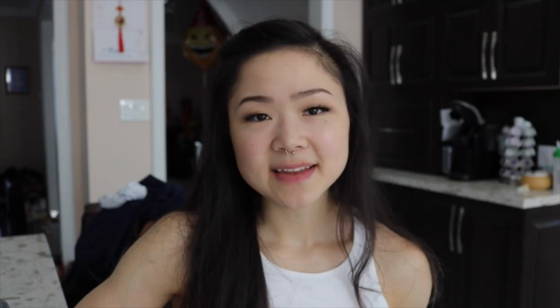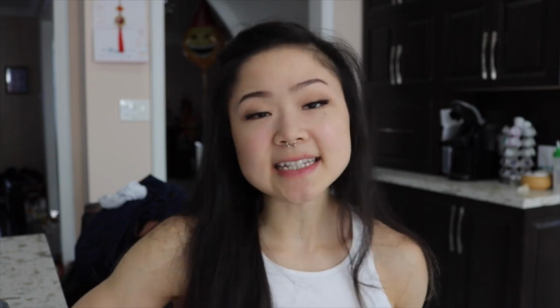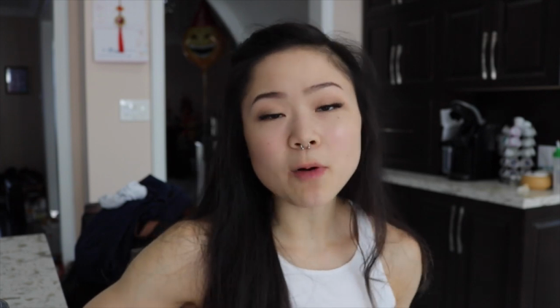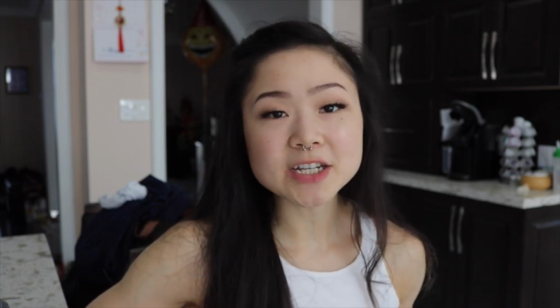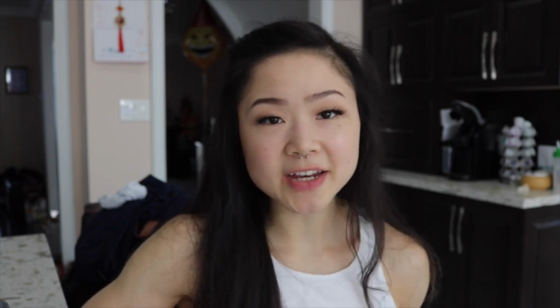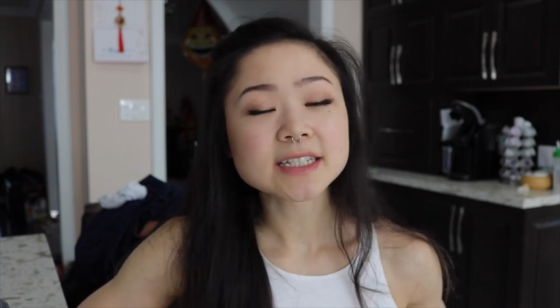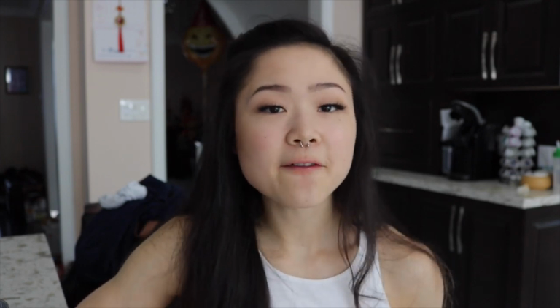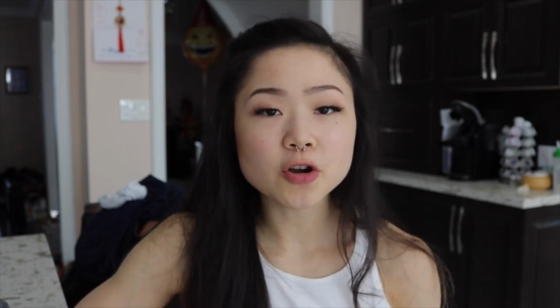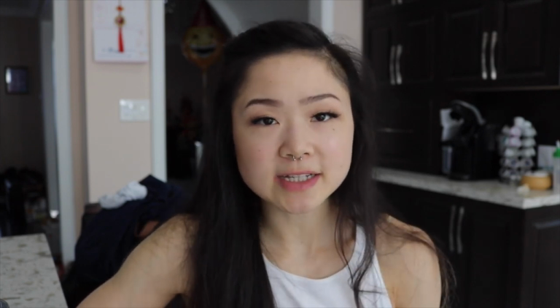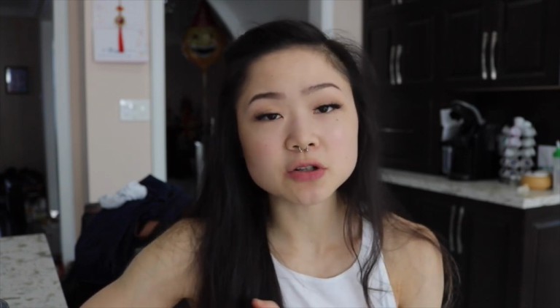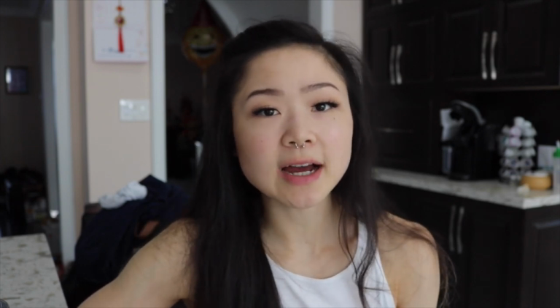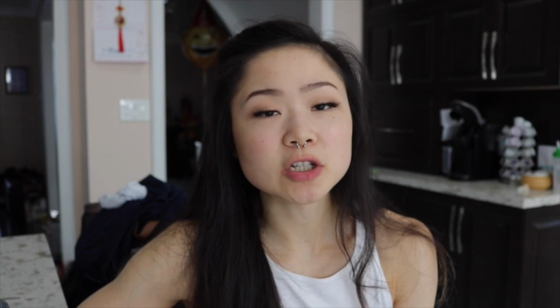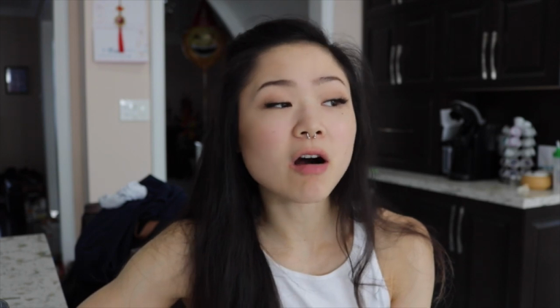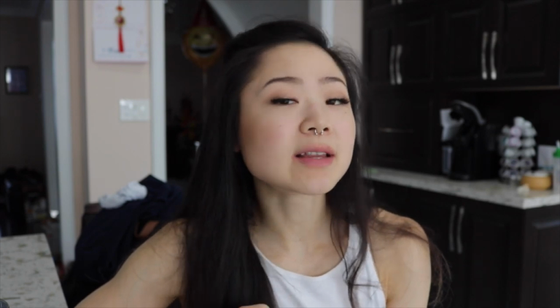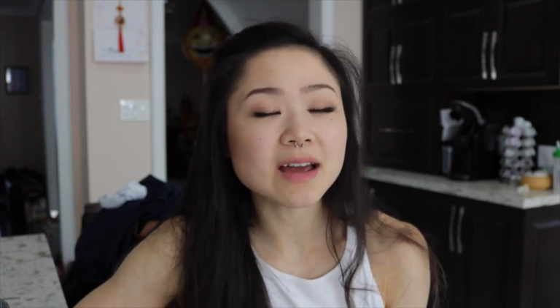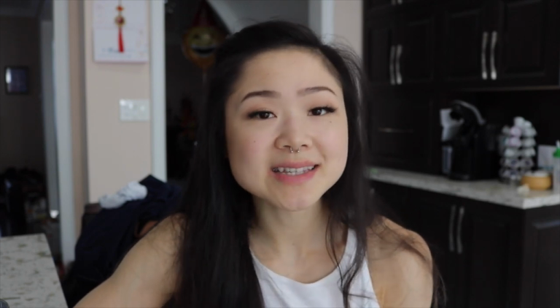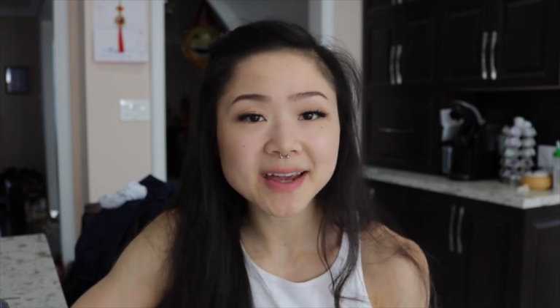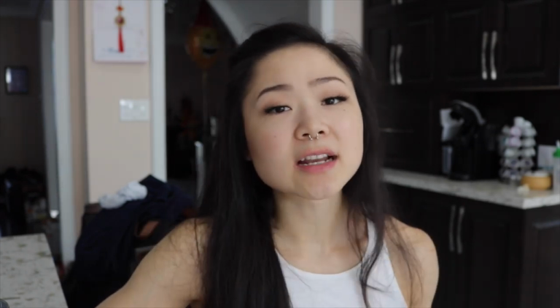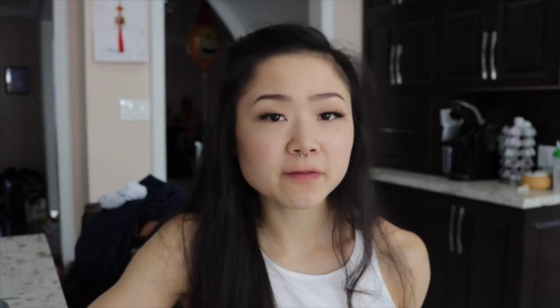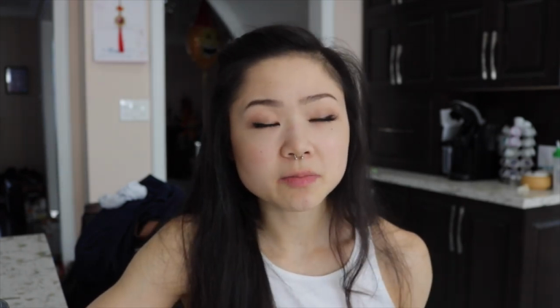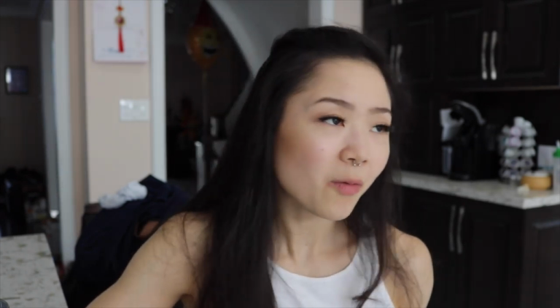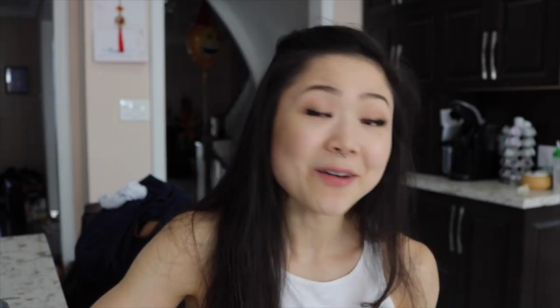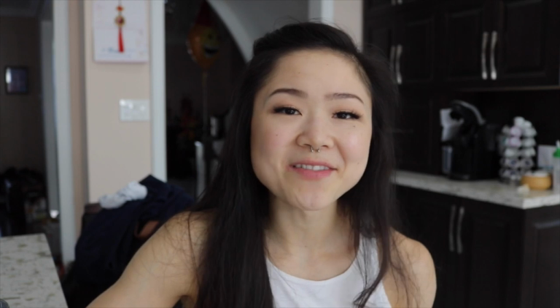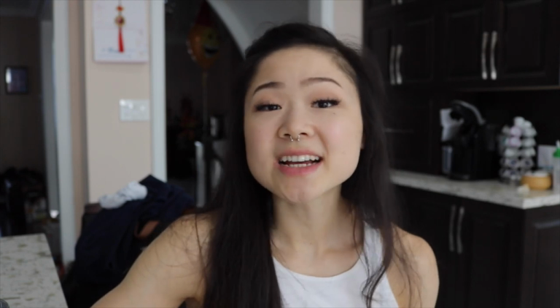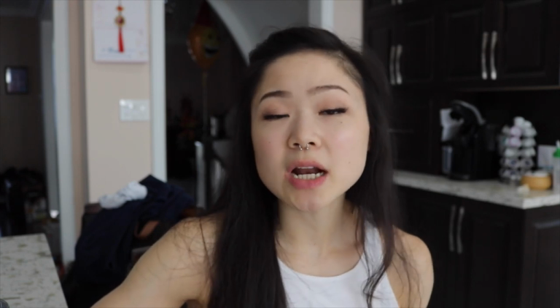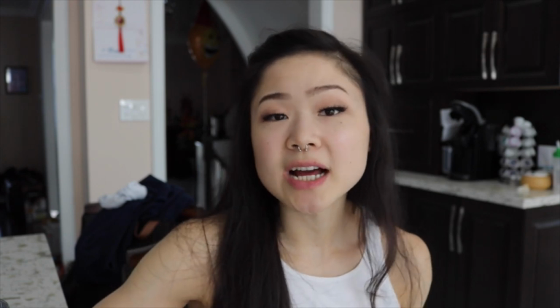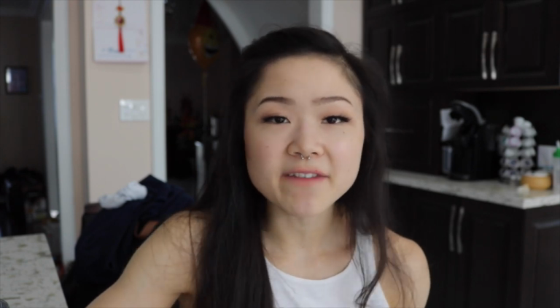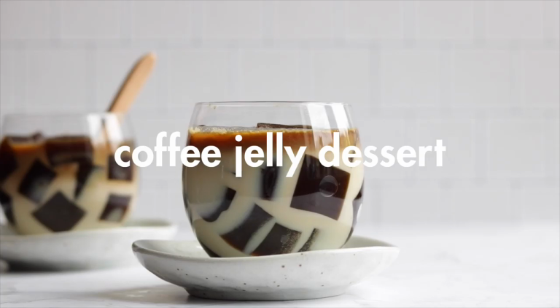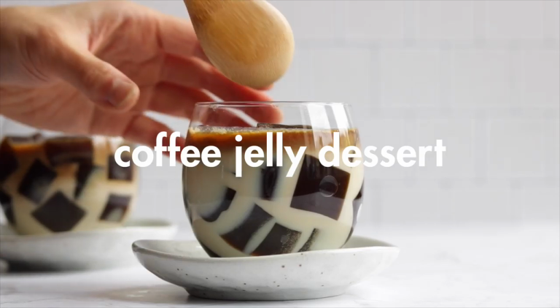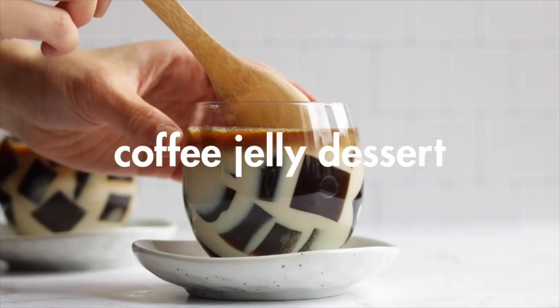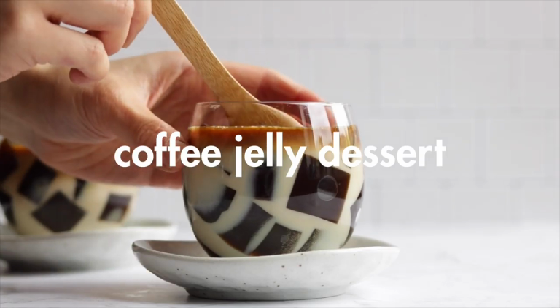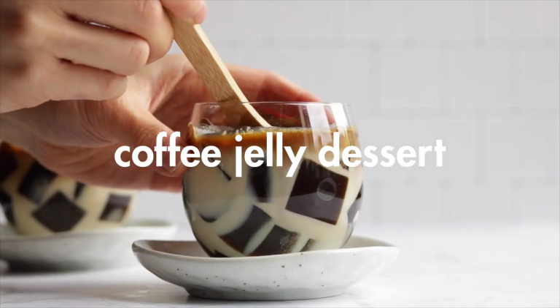Hey guys, it's Lisa! Welcome back to another video. Today I have four no-bake recipes to share with you, which are all really easy and simple to make. It's perfect for the super hot weather we've been having because you don't have to turn on the oven.